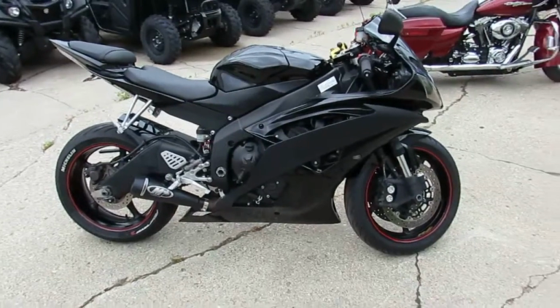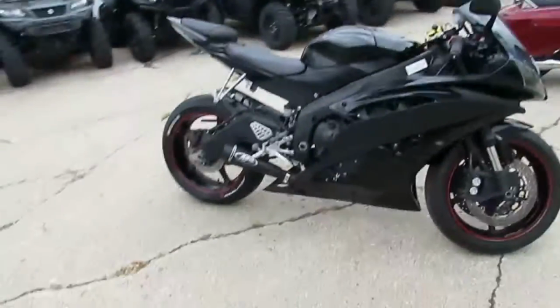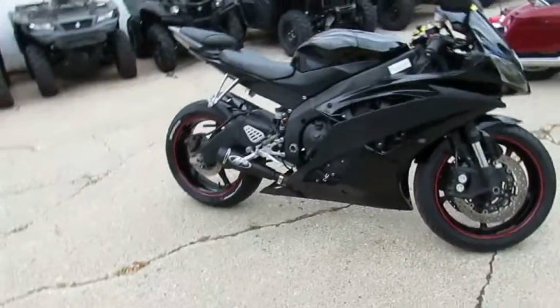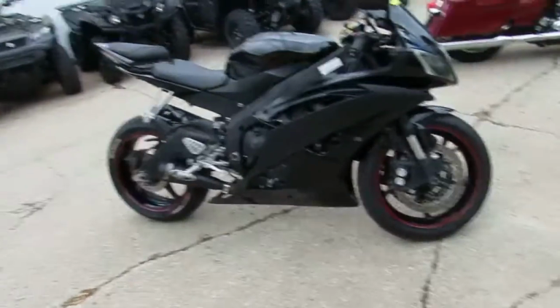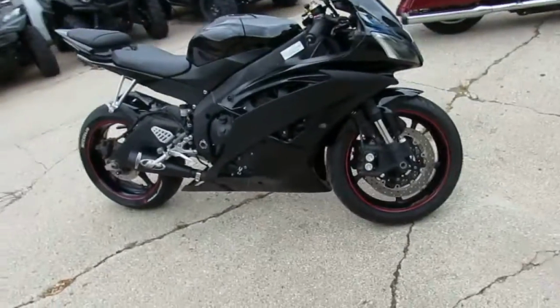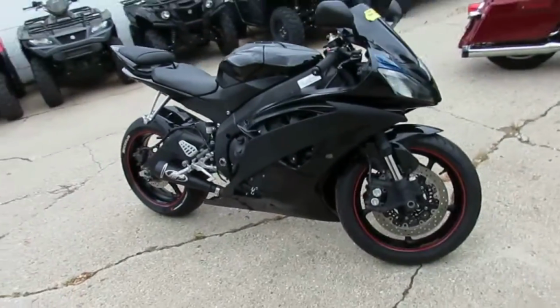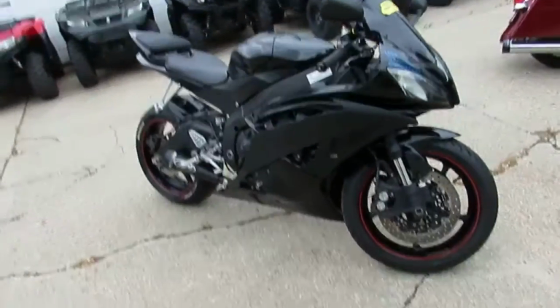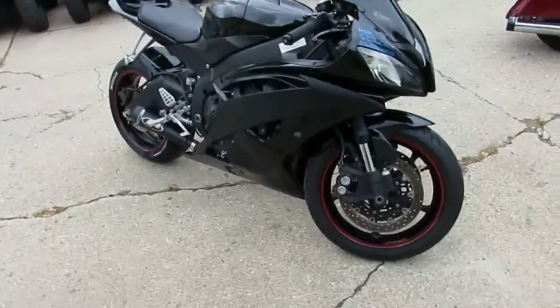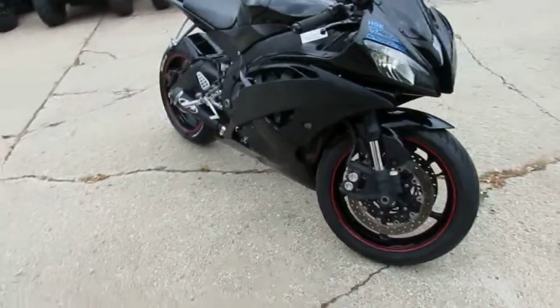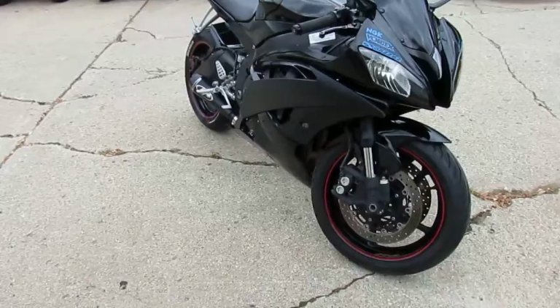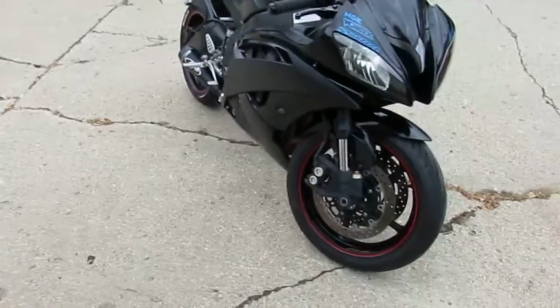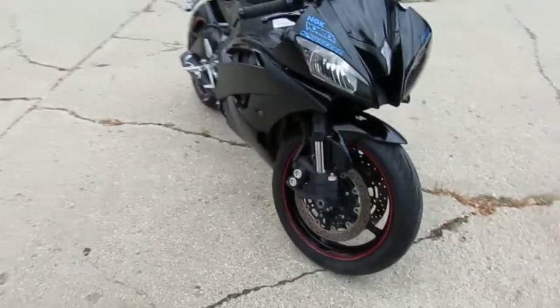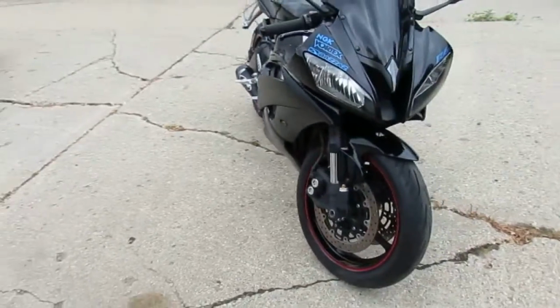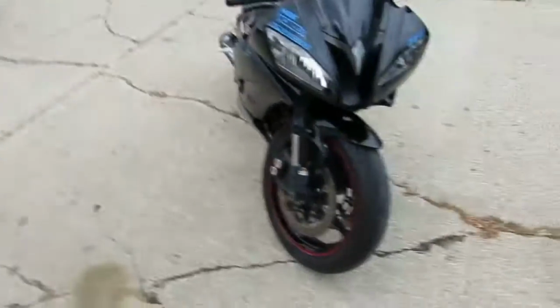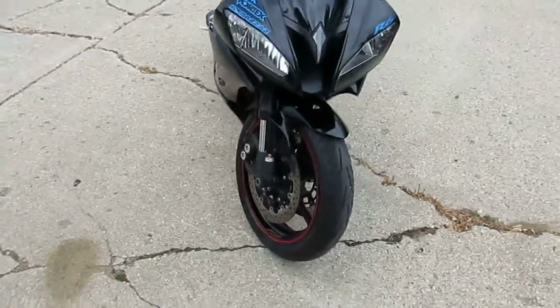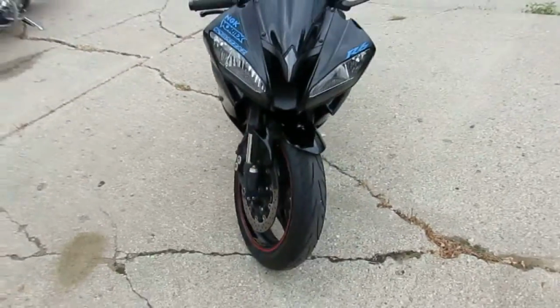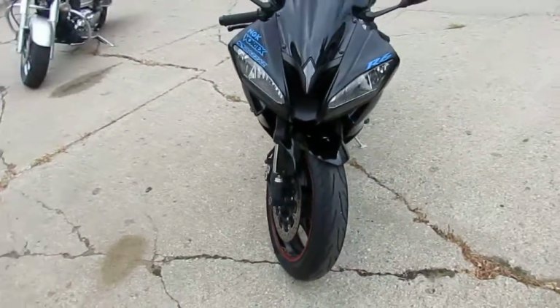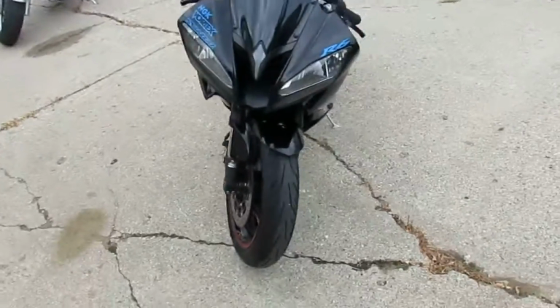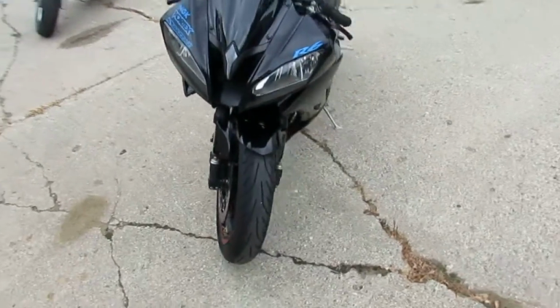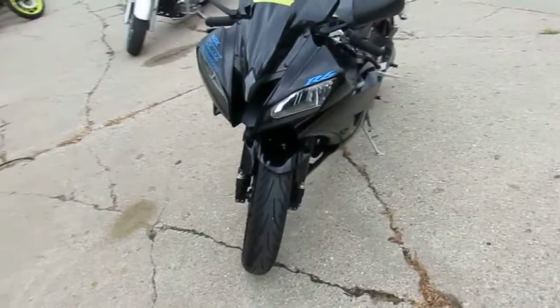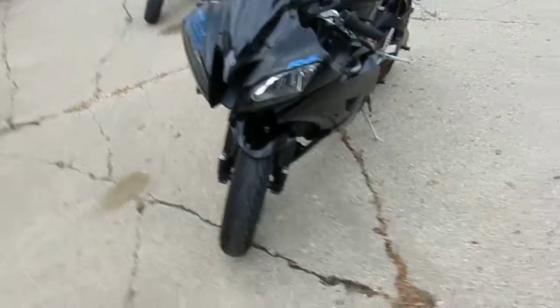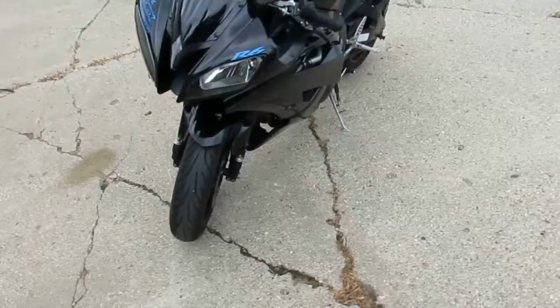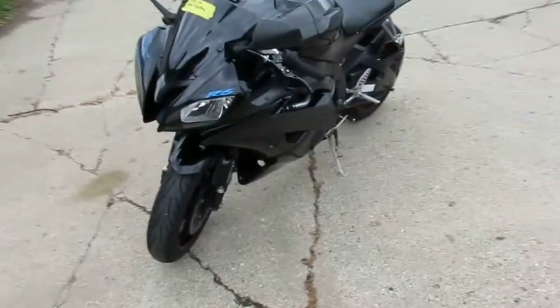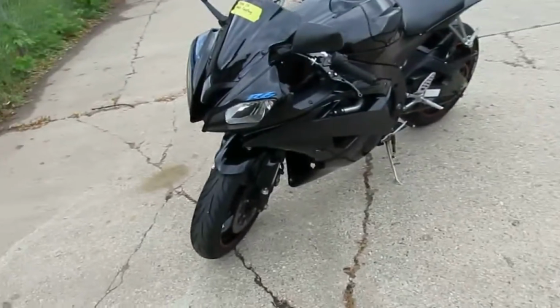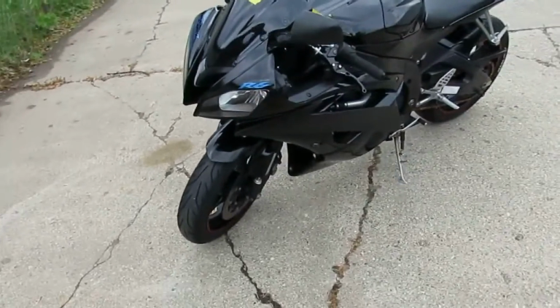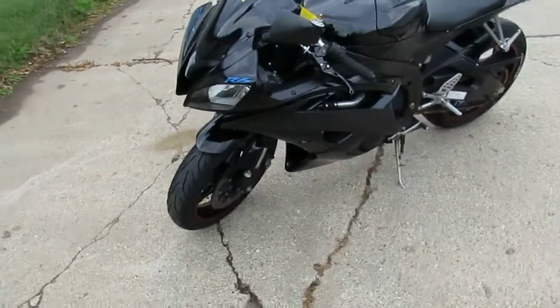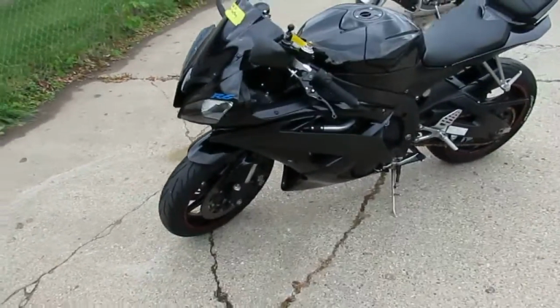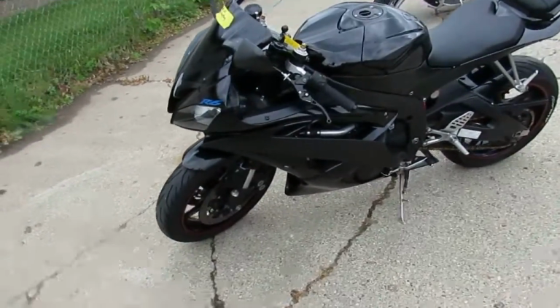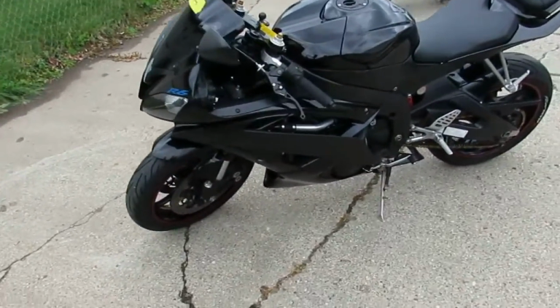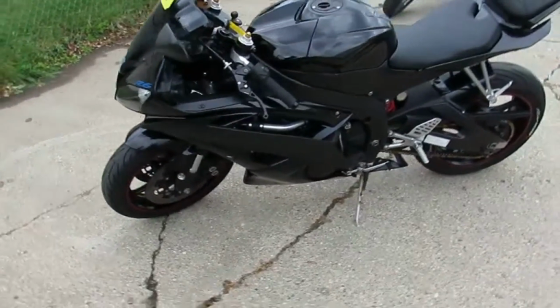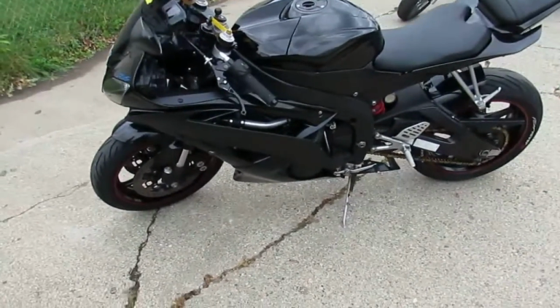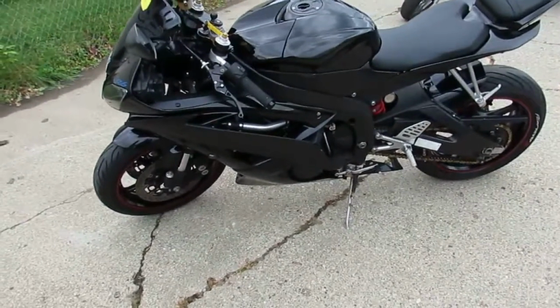Hey guys, we got a great one here at Approval Powersports — it is a 2009 Yamaha R6 for sale. We got this thing priced at $4,400. It's a good-looking bike, guys.